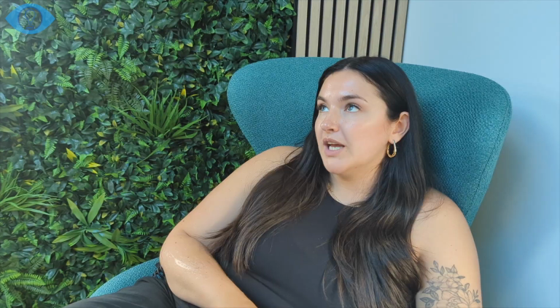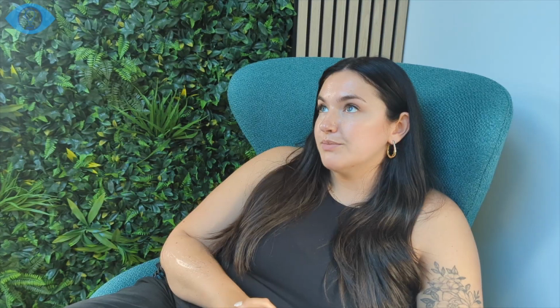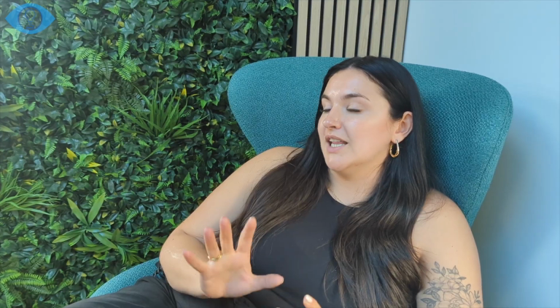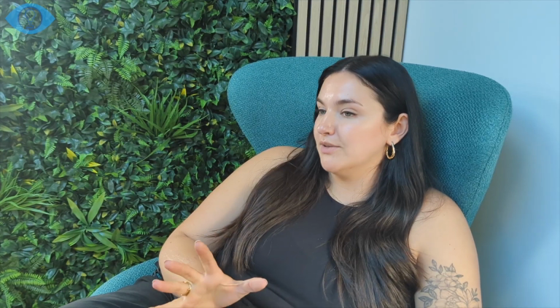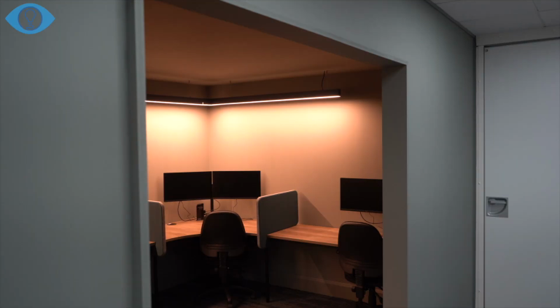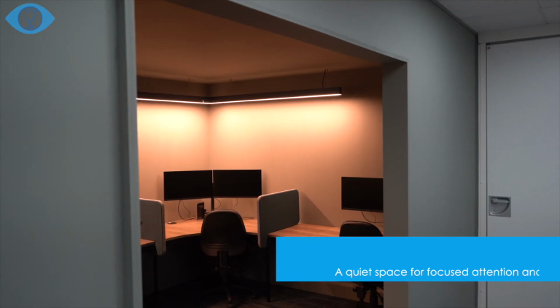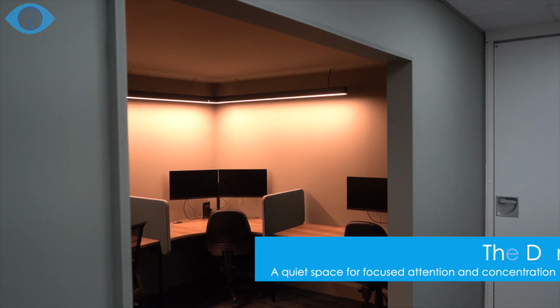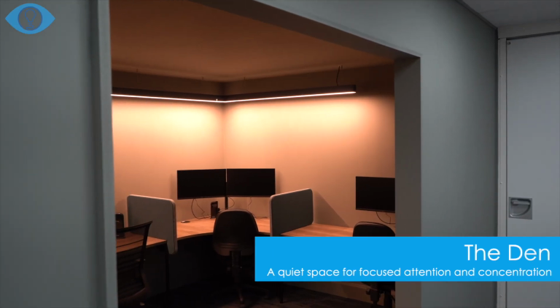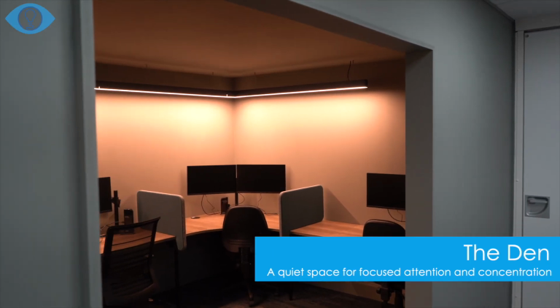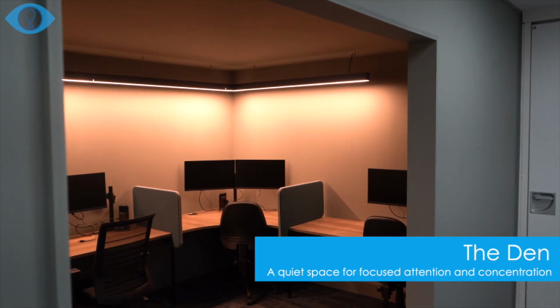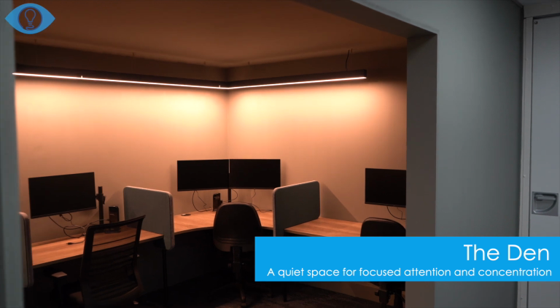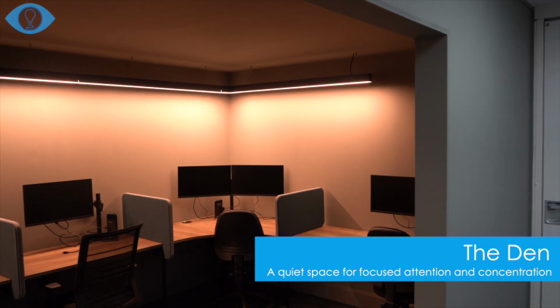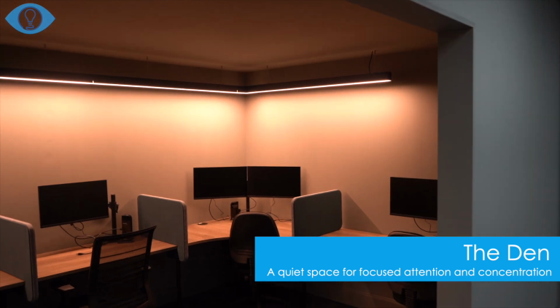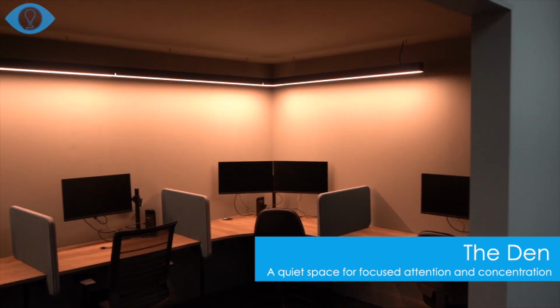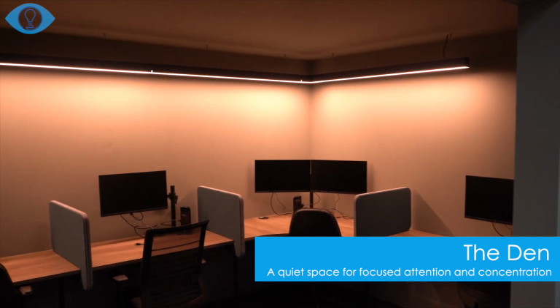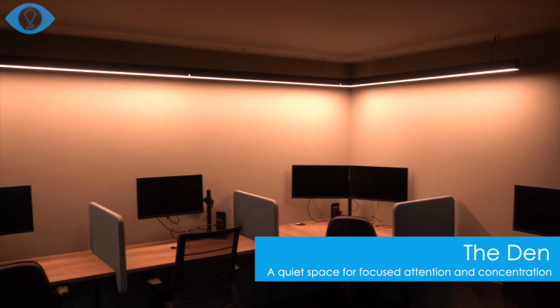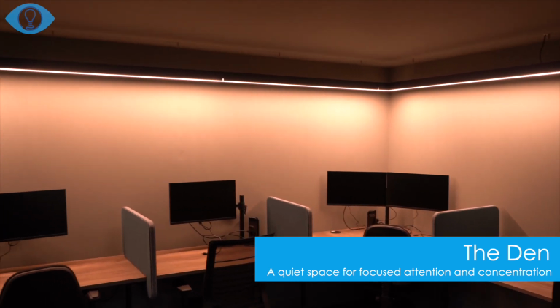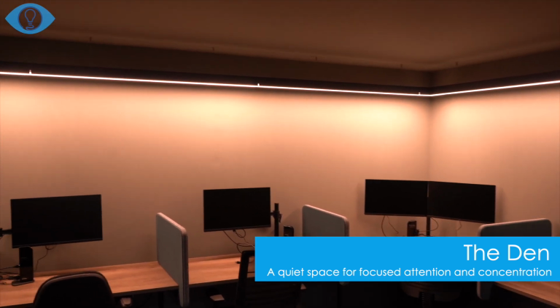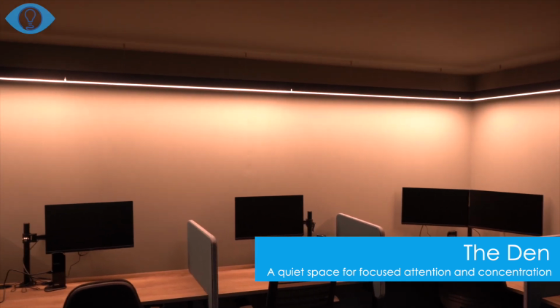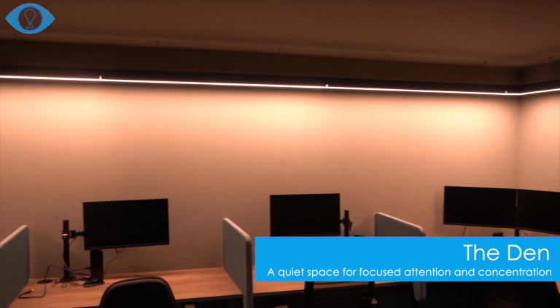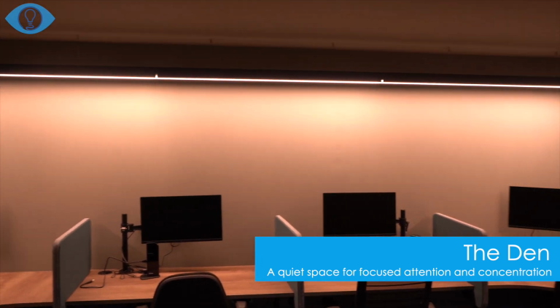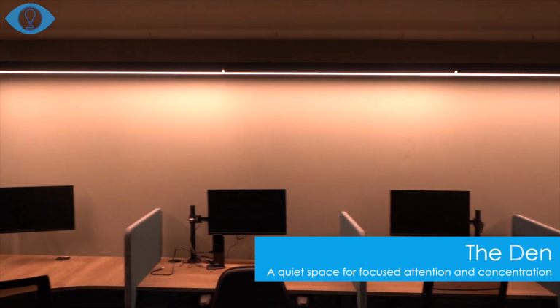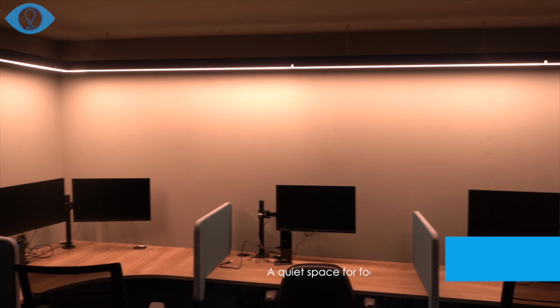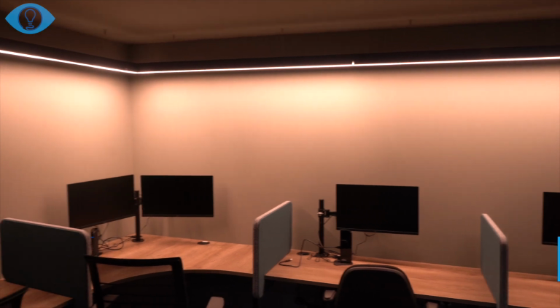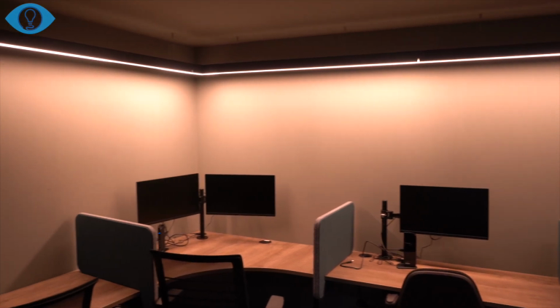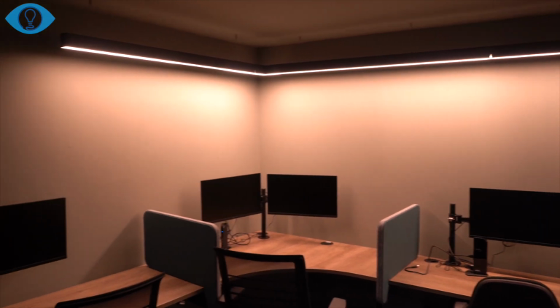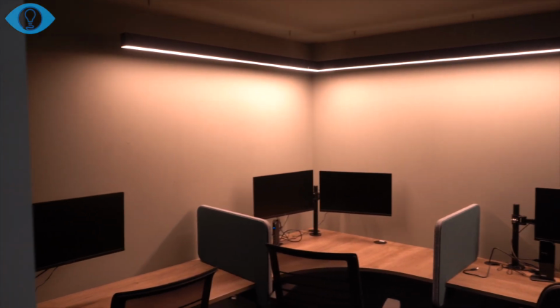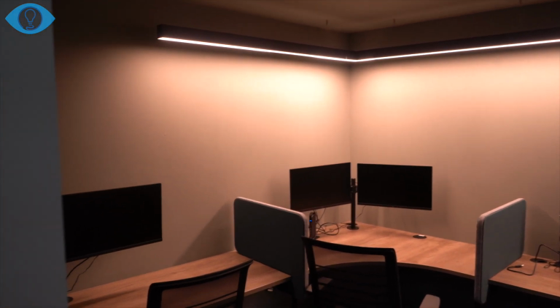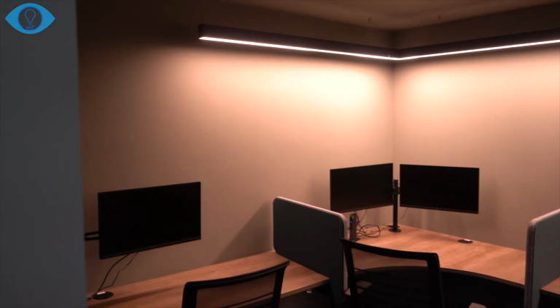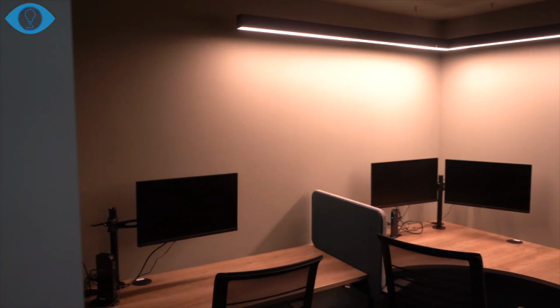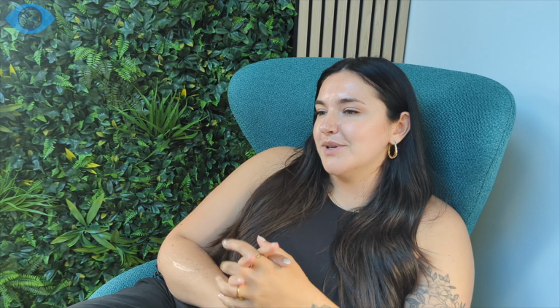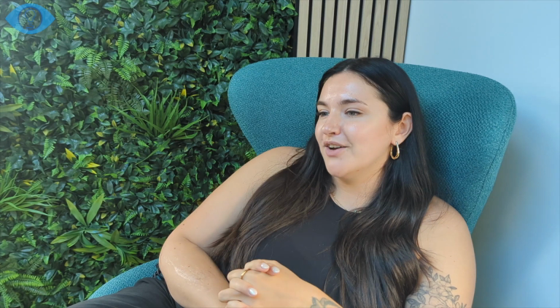The actual space that I like the most and I think looks the coolest is the den. I like that the ceiling's been lowered and it's quite a dark workspace — that is probably the coolest place in the office.